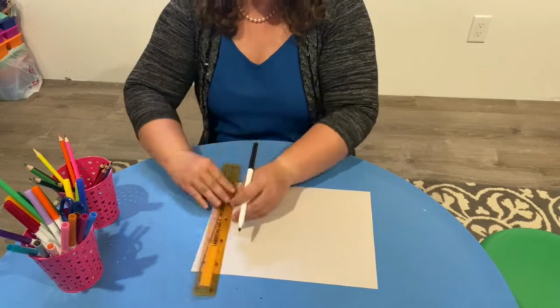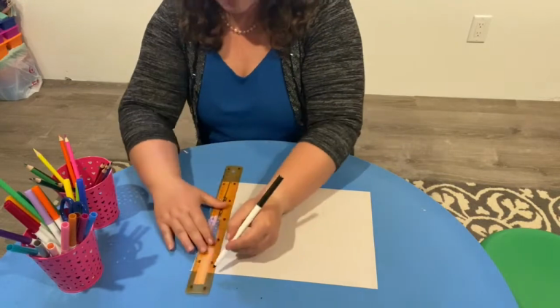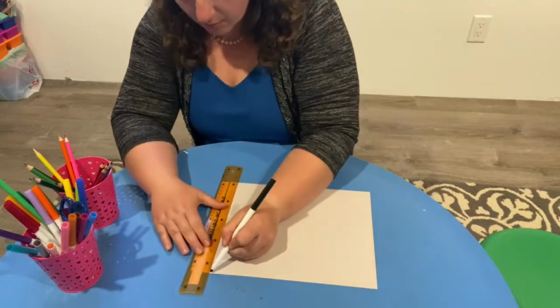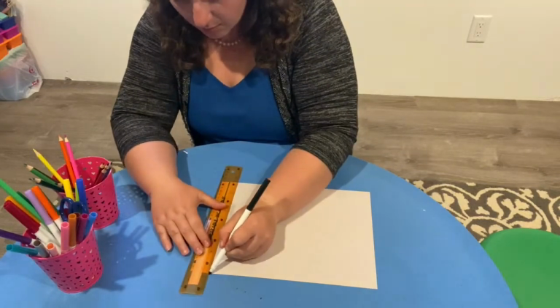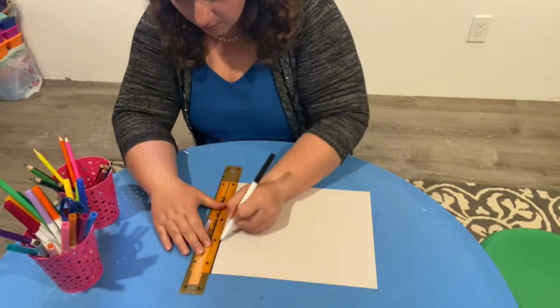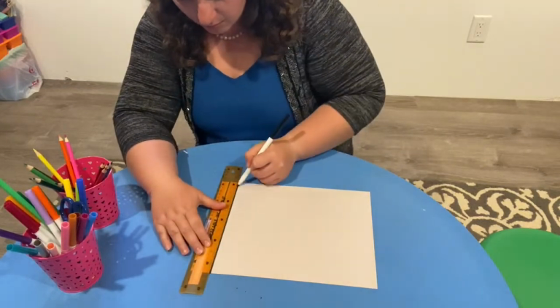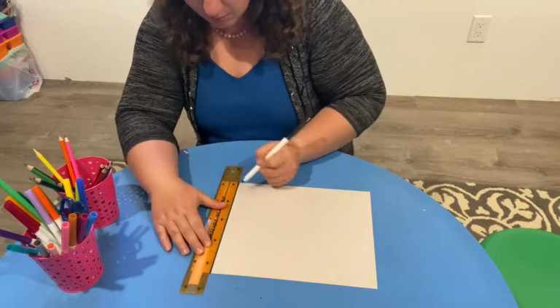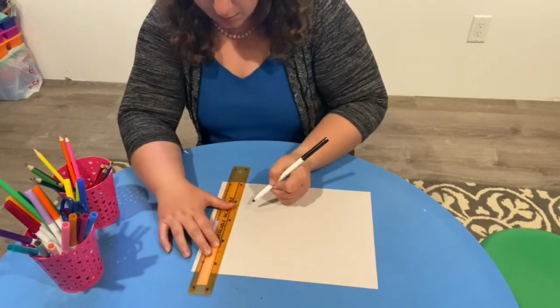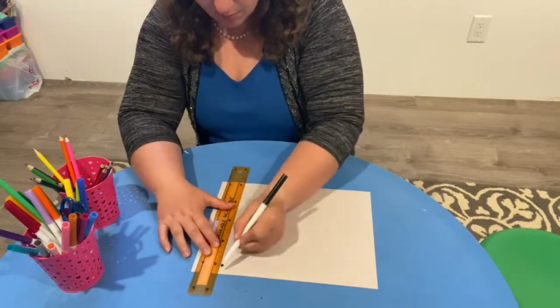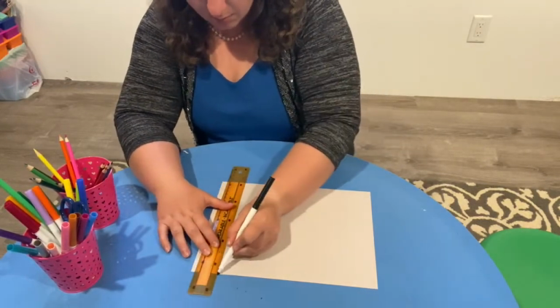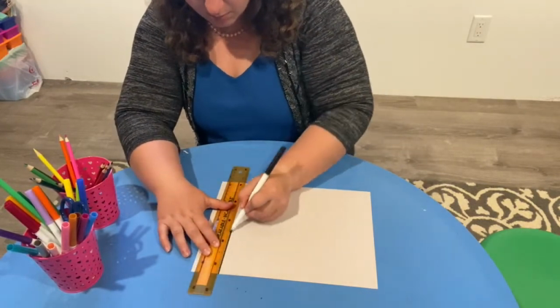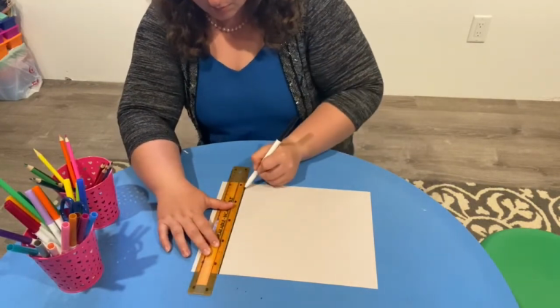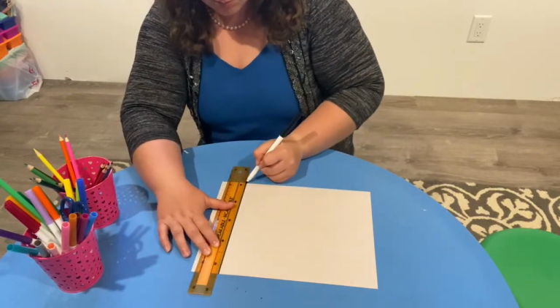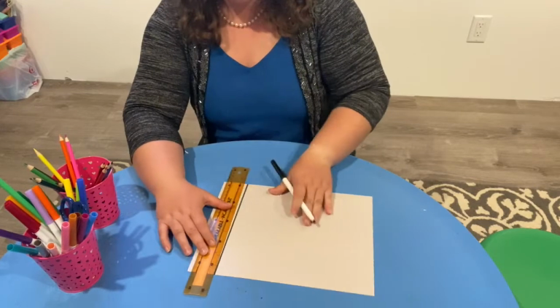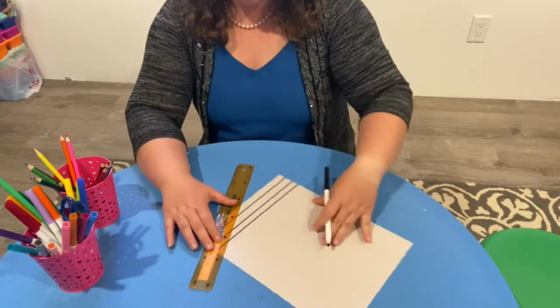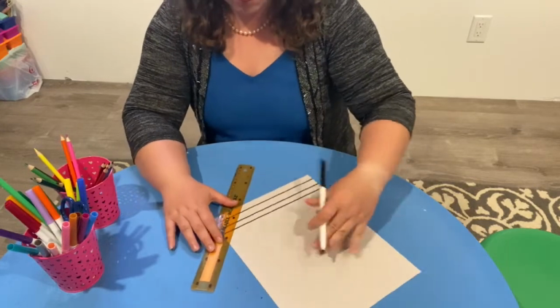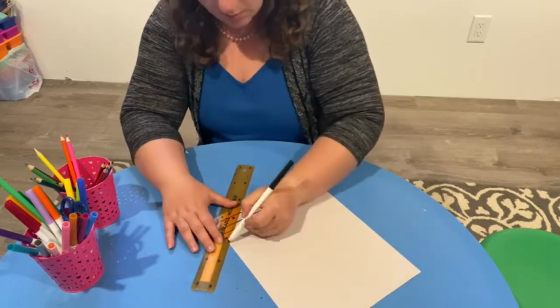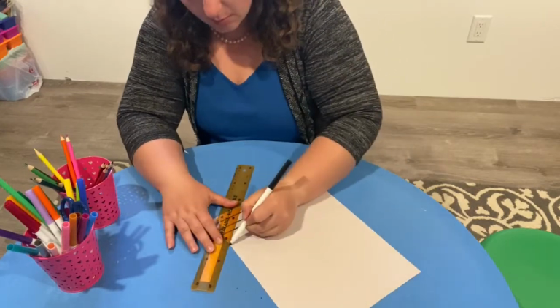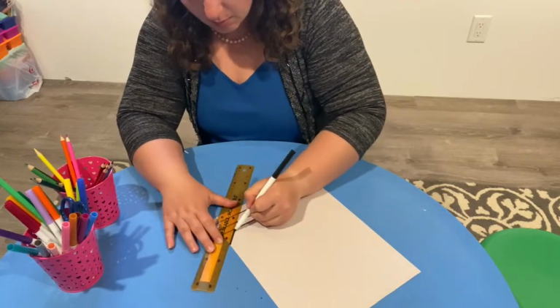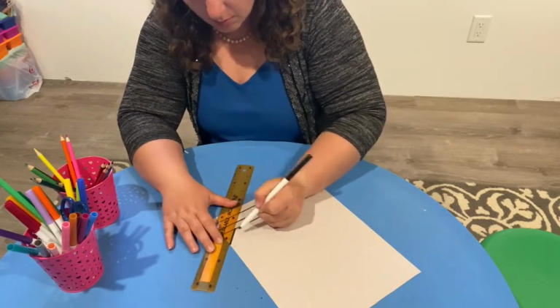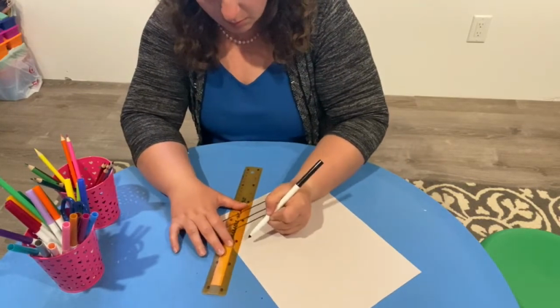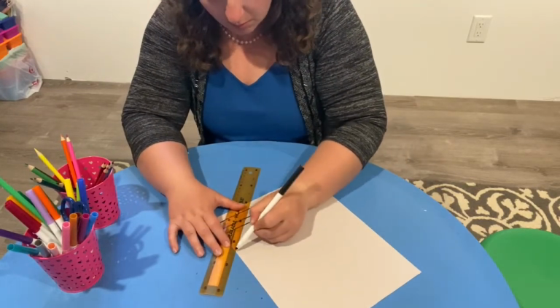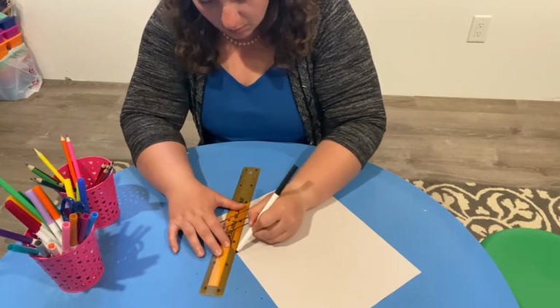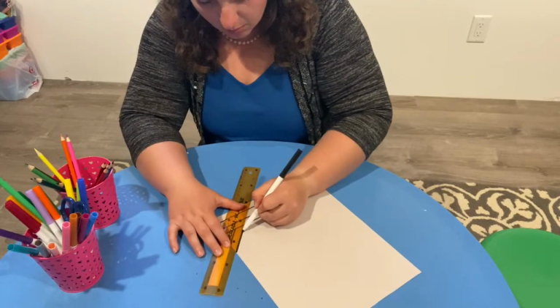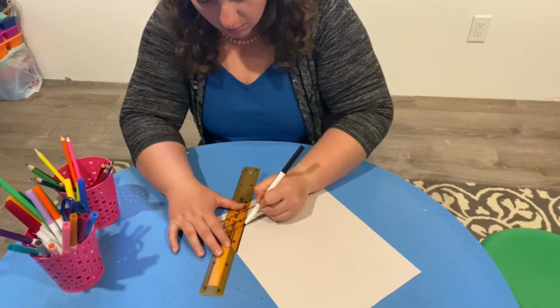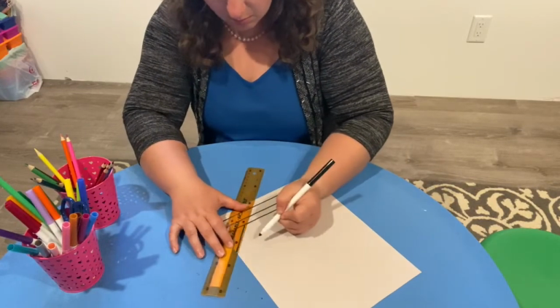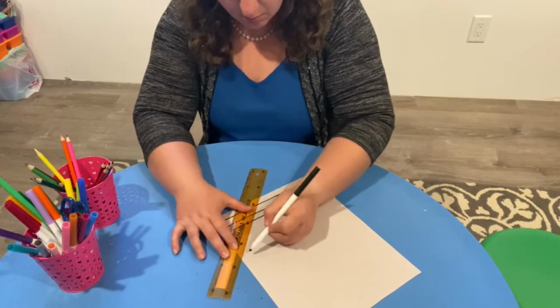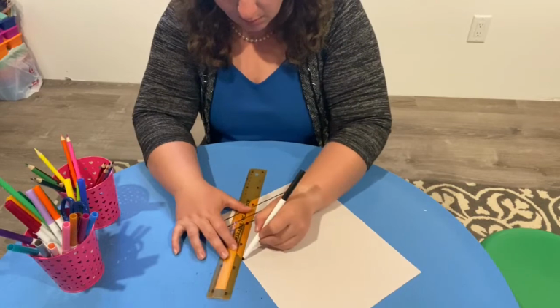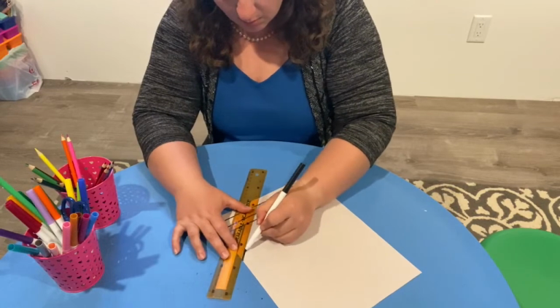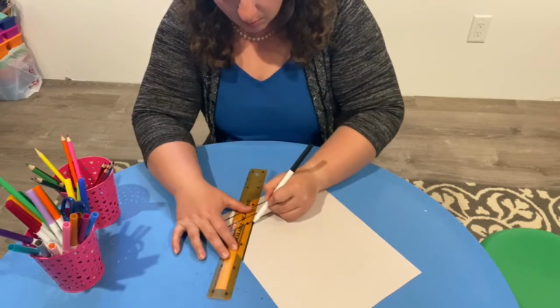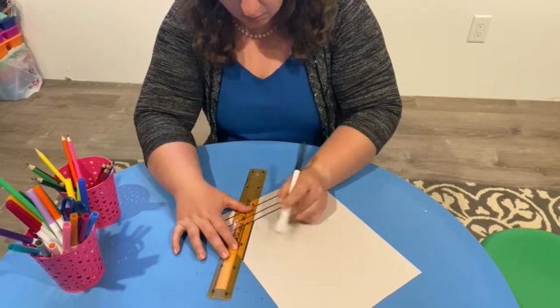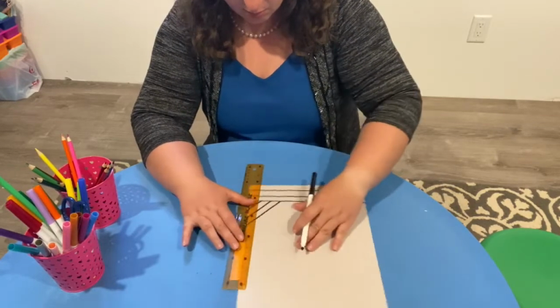They can go horizontal, on a diagonal — you just want to start filling your page with different types of lines. They could be skinny lines or thick lines, whatever you feel like. Start to cover the entire page with different types of lines.